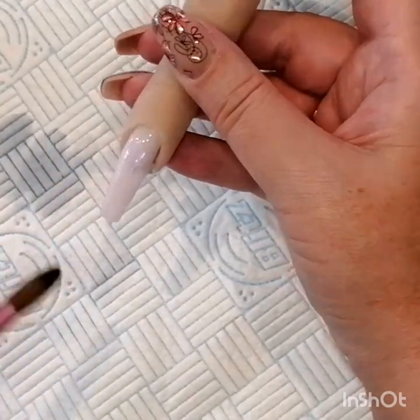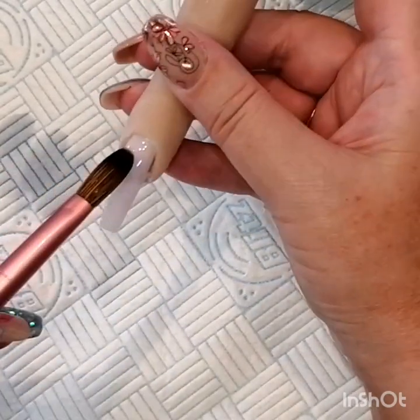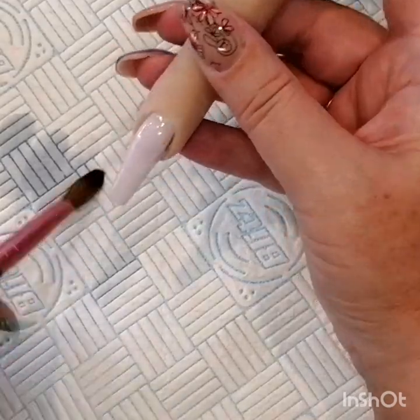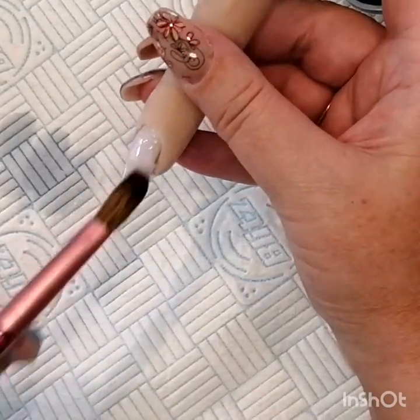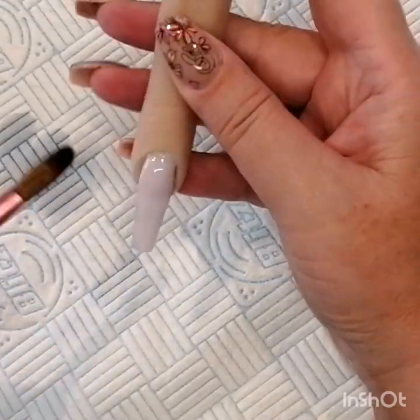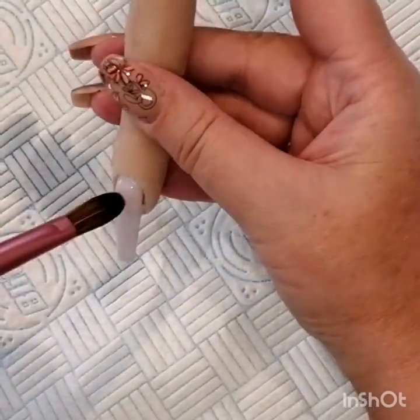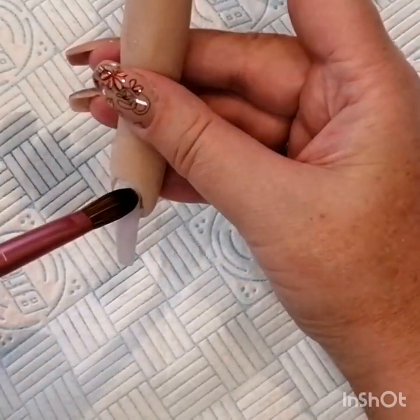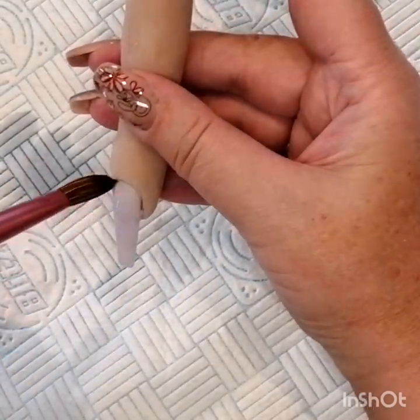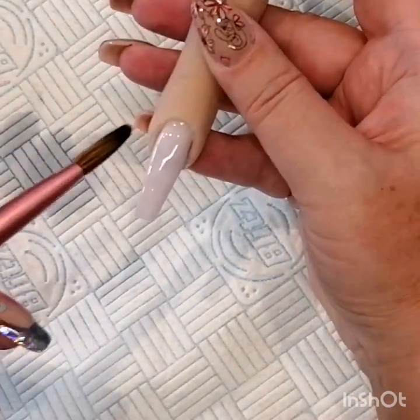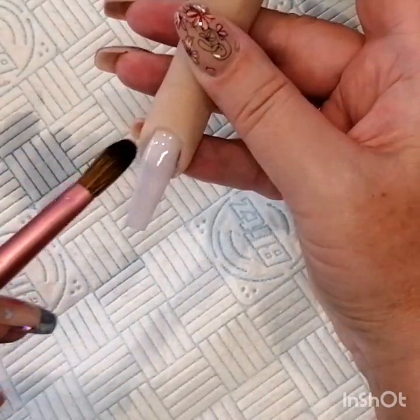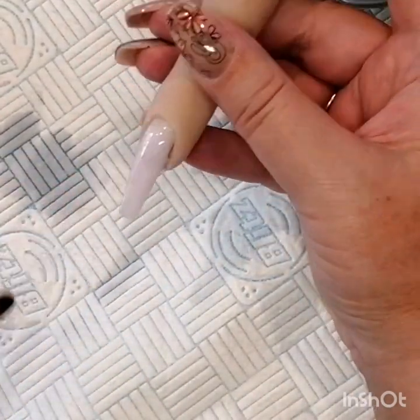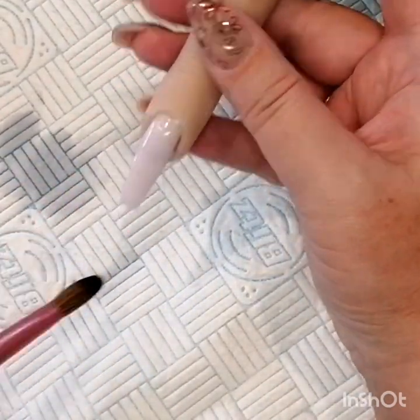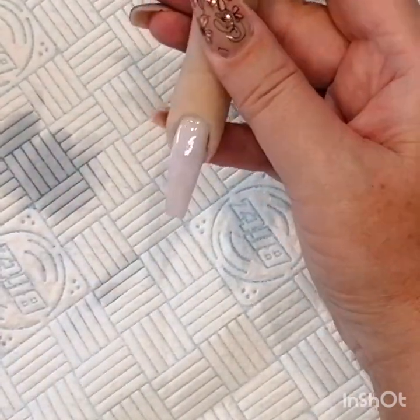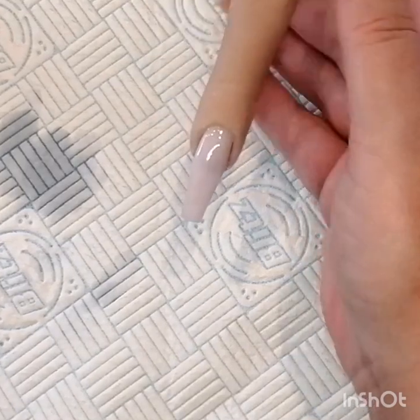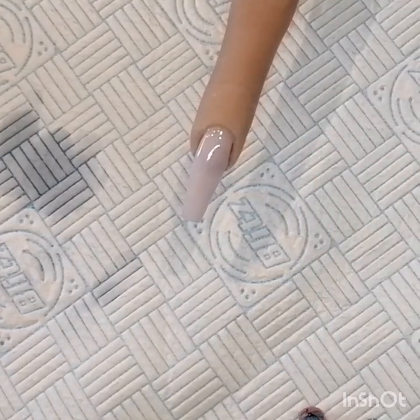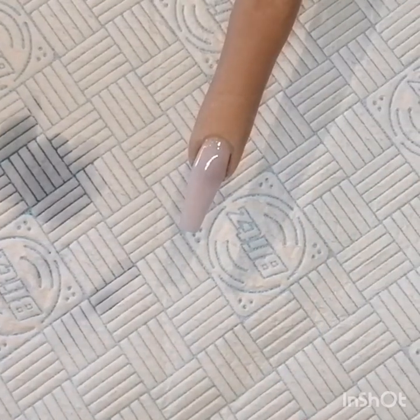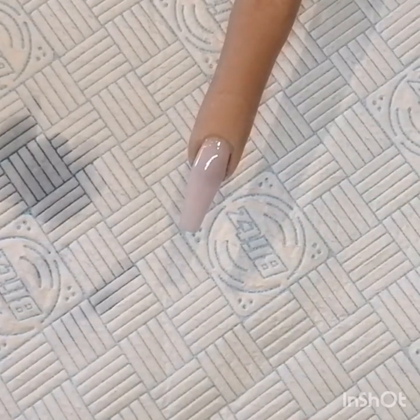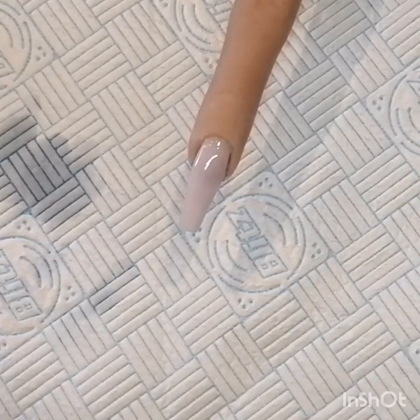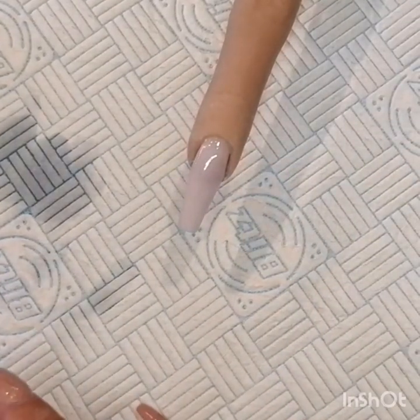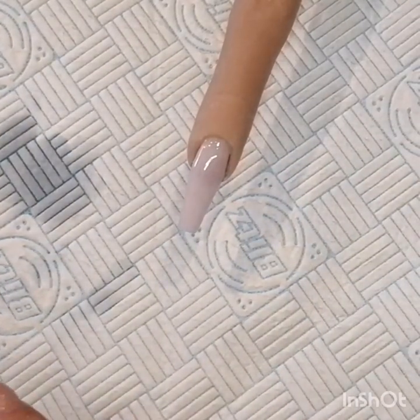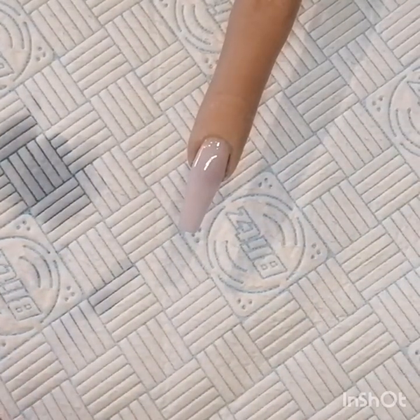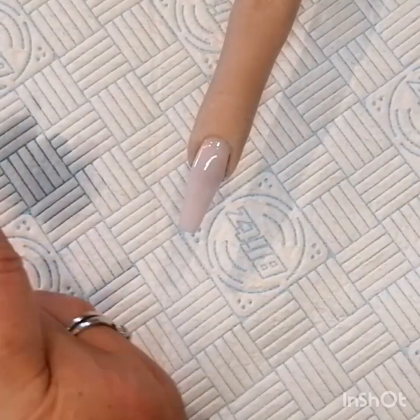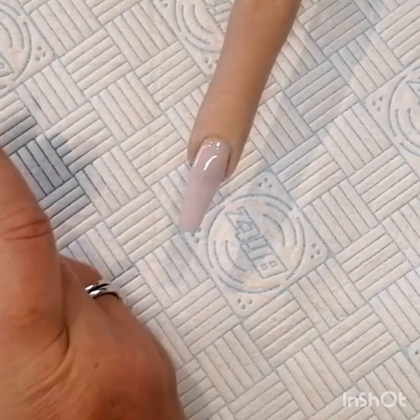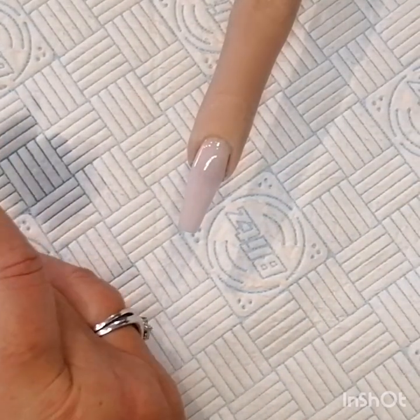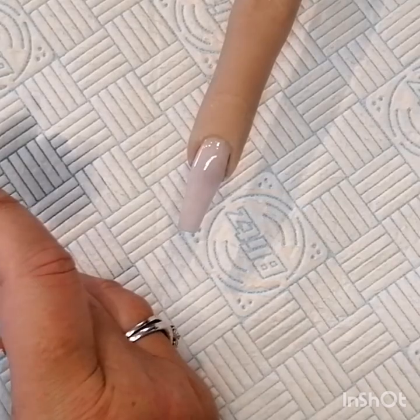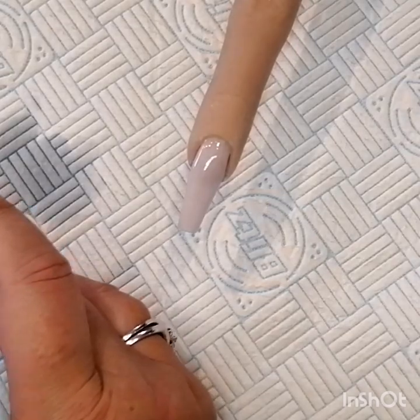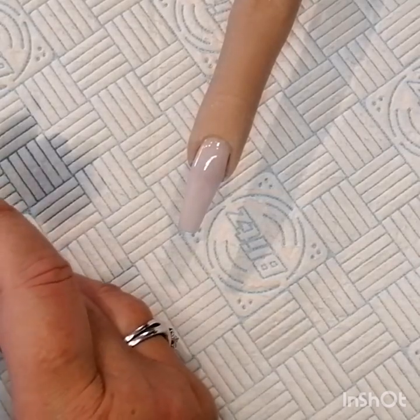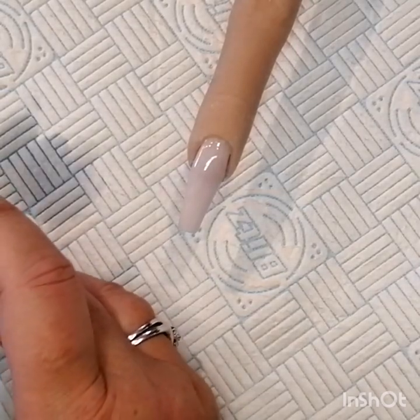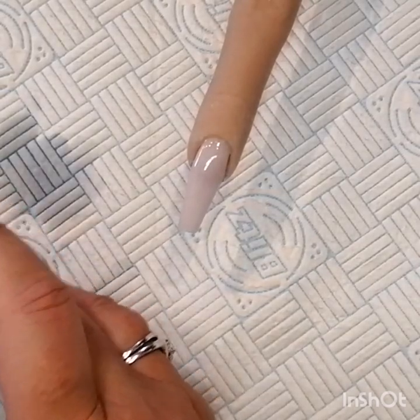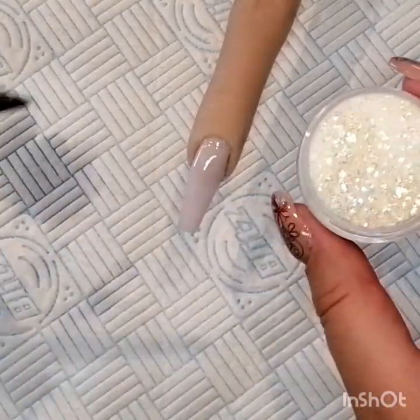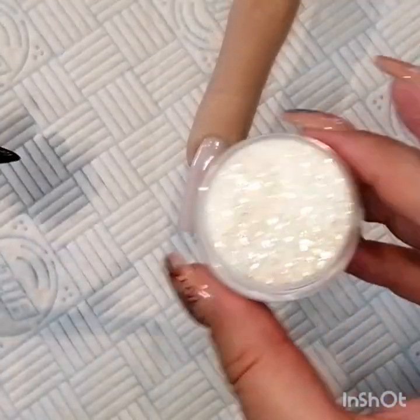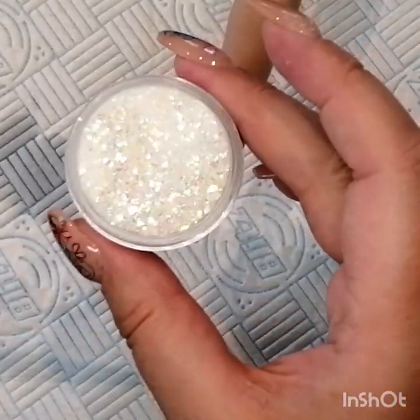Just going in with a bead — it is a core powder, so you can build your apex with it. What I'm going to do here is go over it with a layer of Heavens Above.